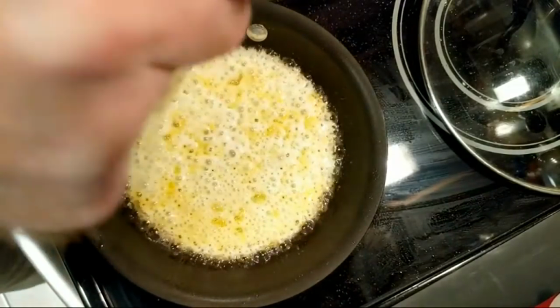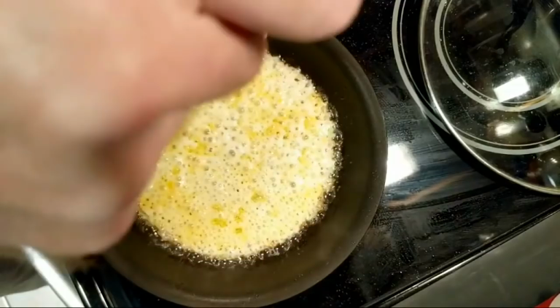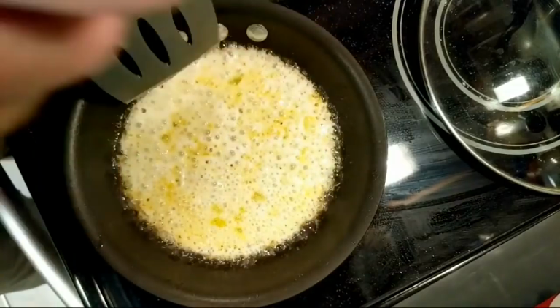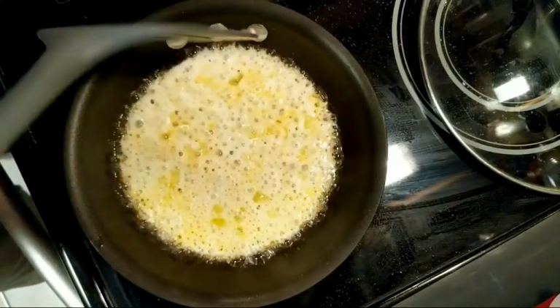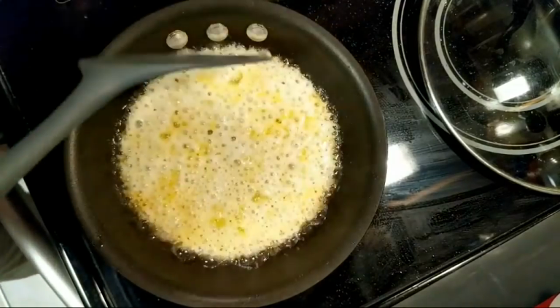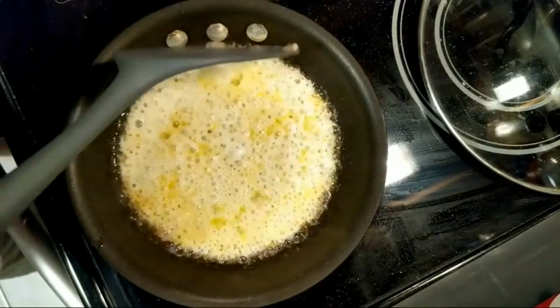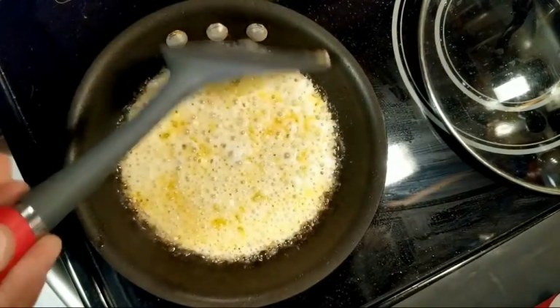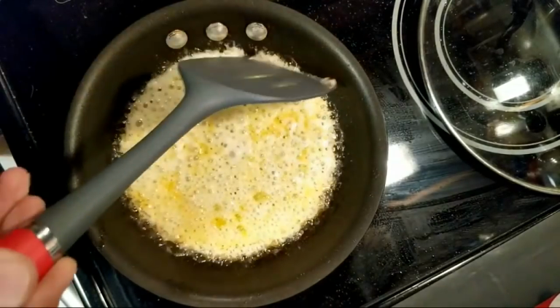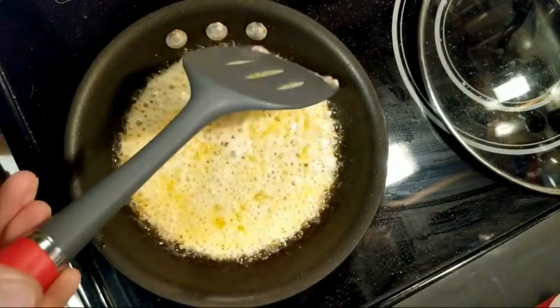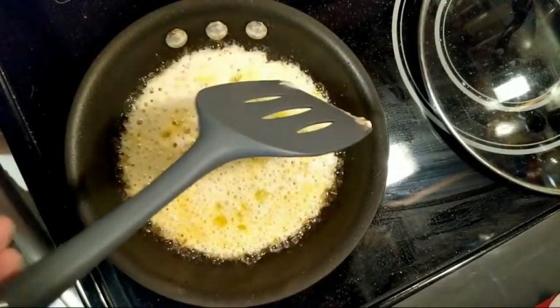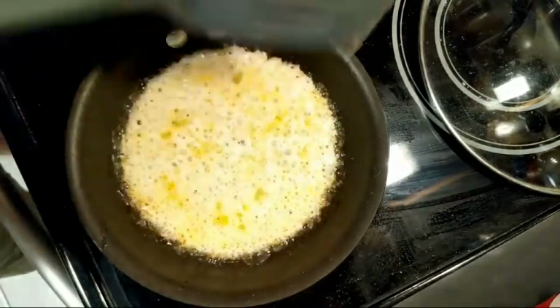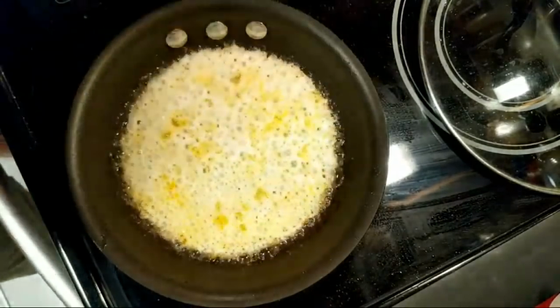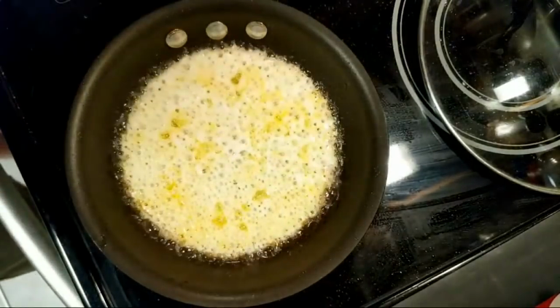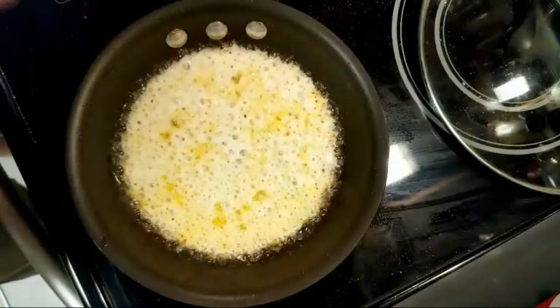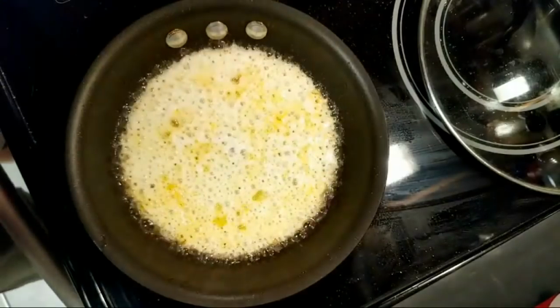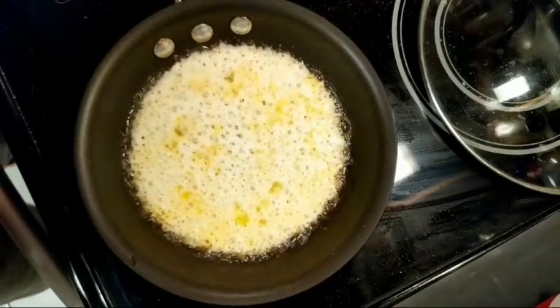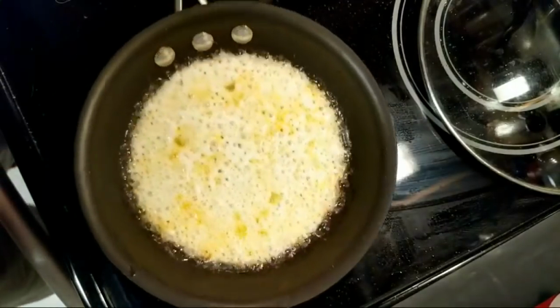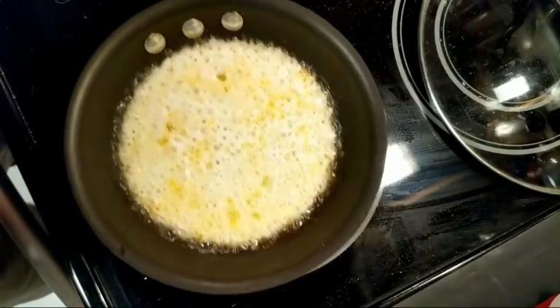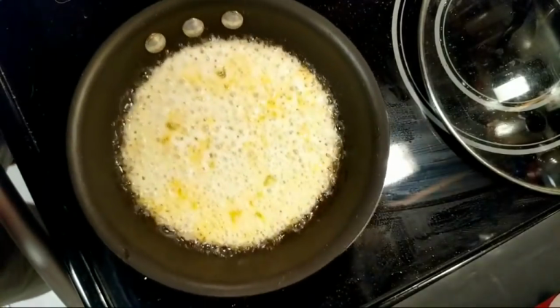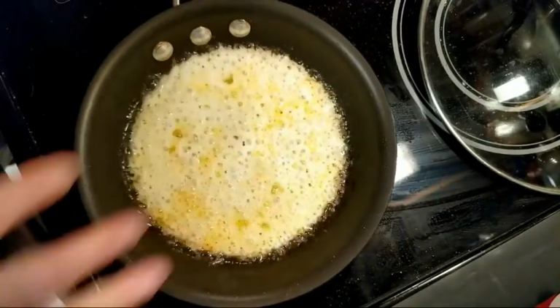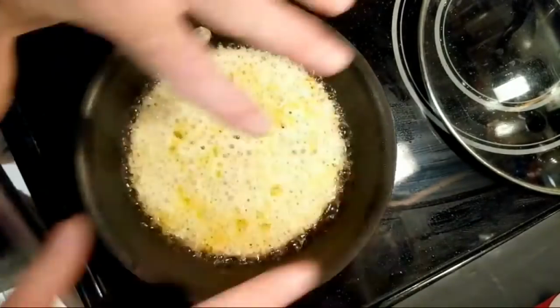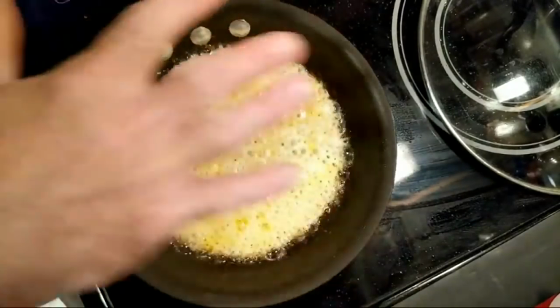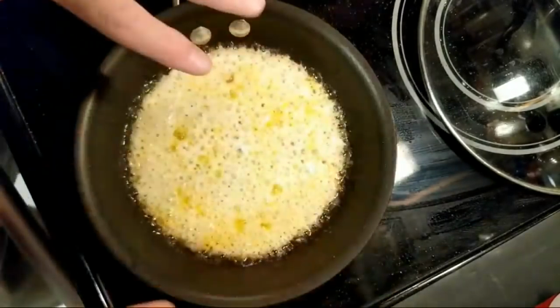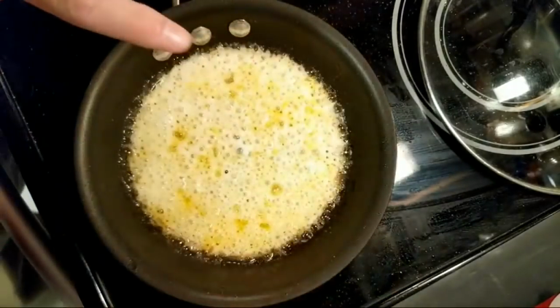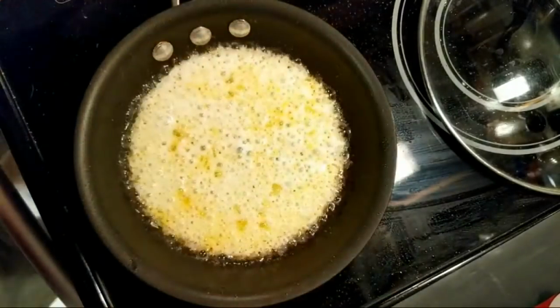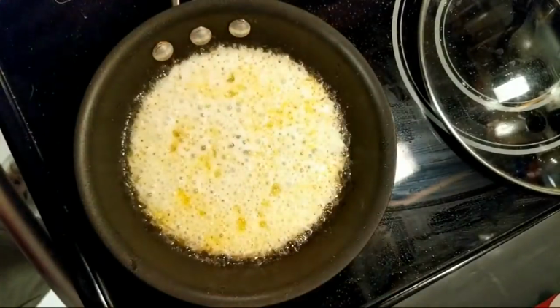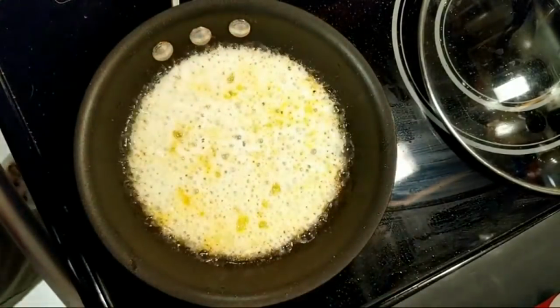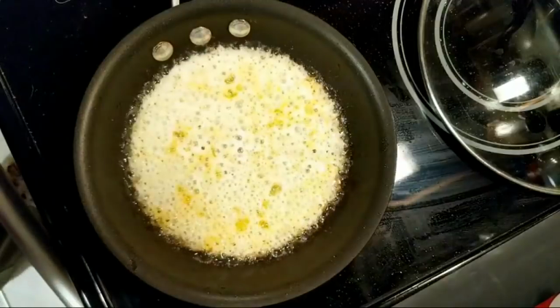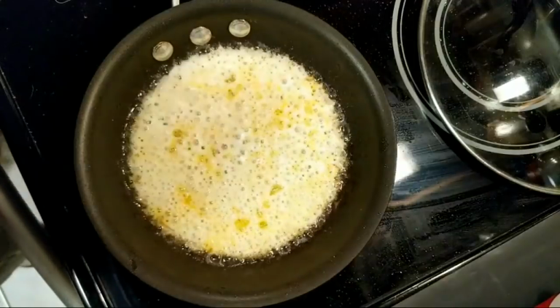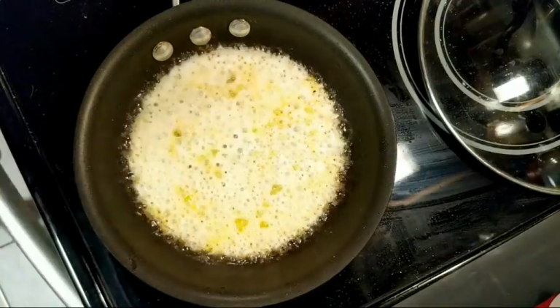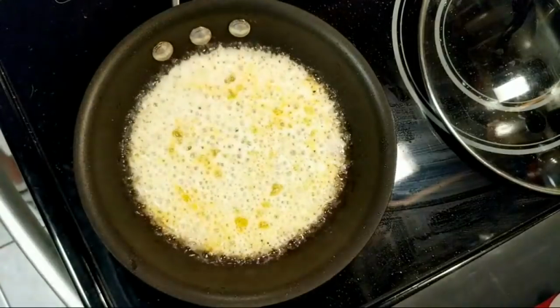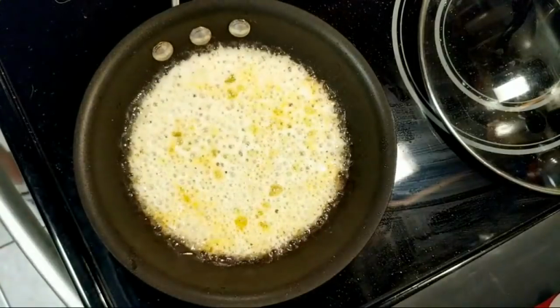I've only made it once but it was good. So I'm gonna shake it a little bit — you see it's not slithering around the pan yet. Now I'm gonna jump ahead a little bit.